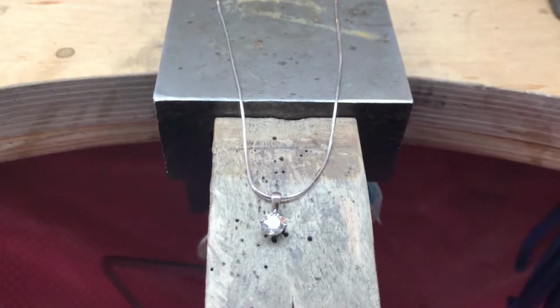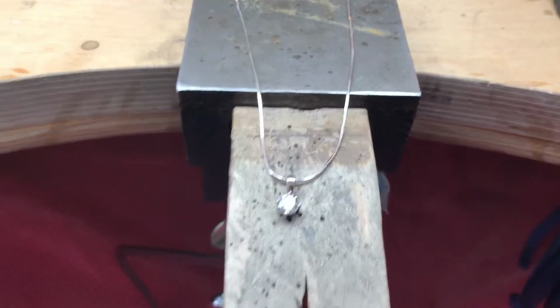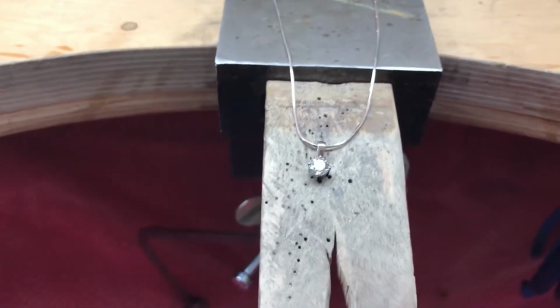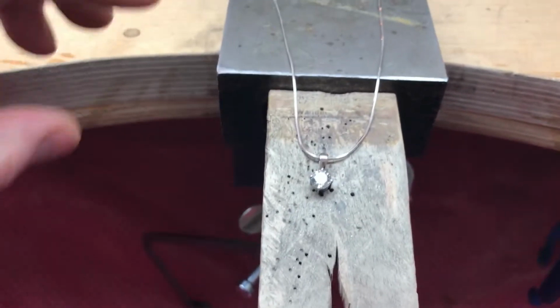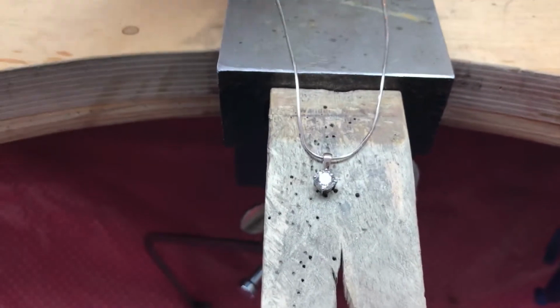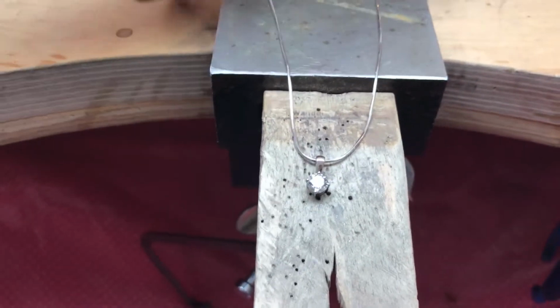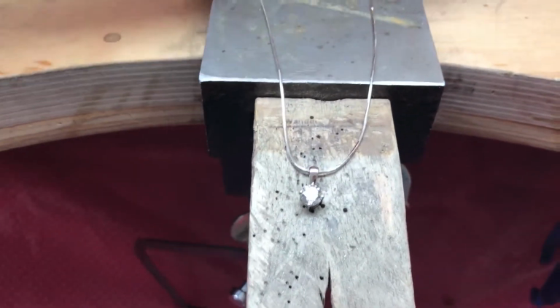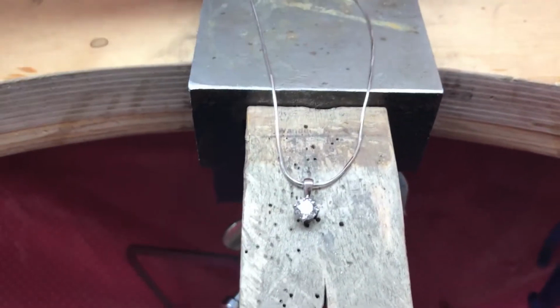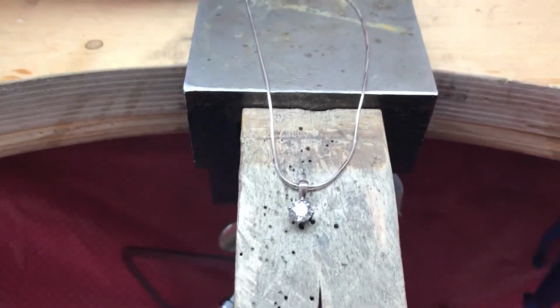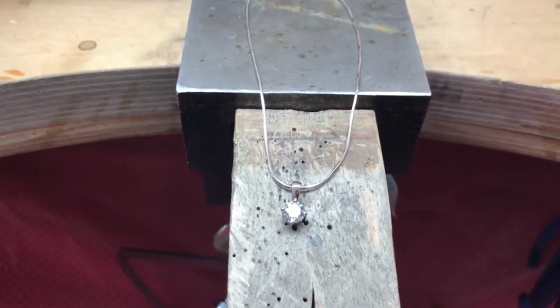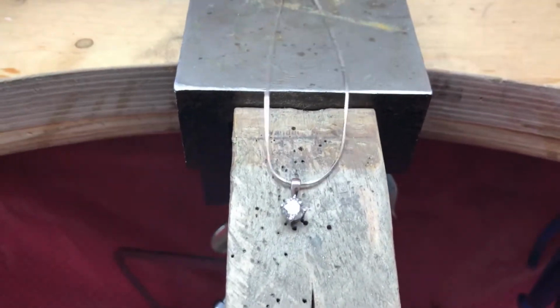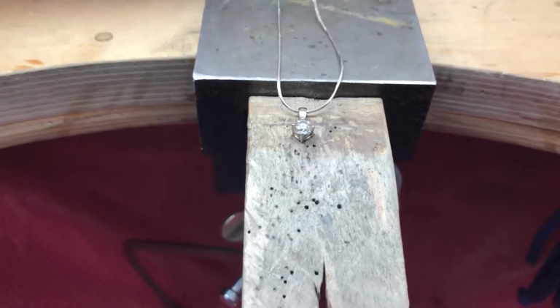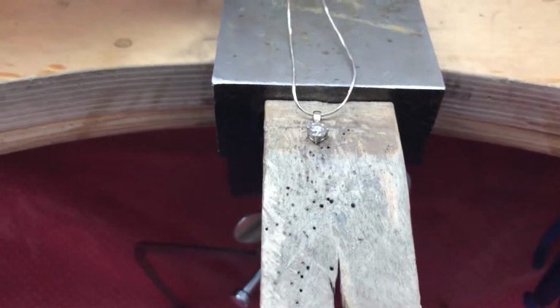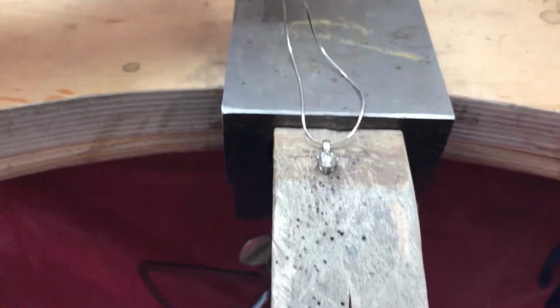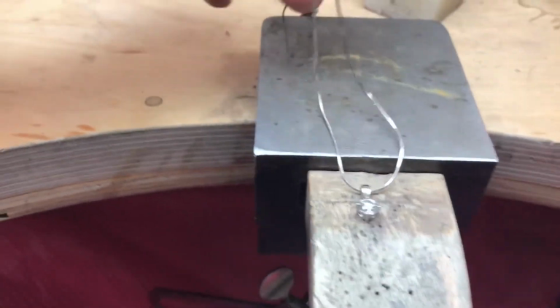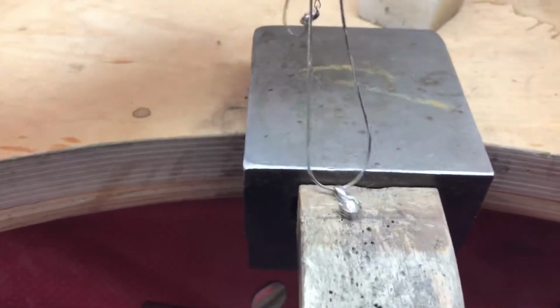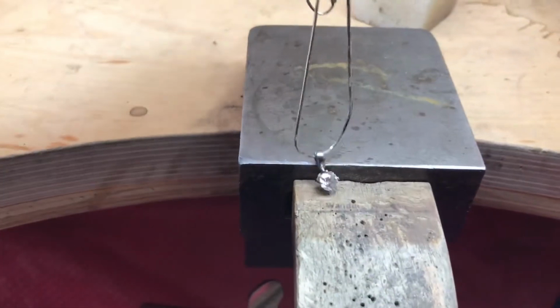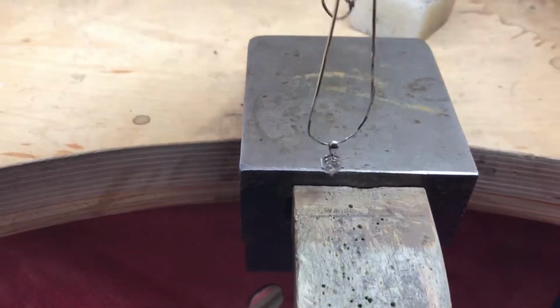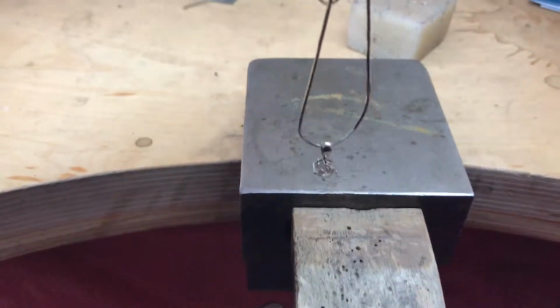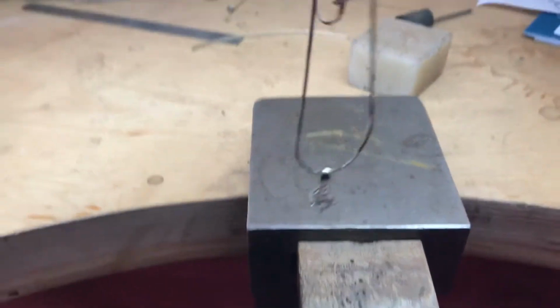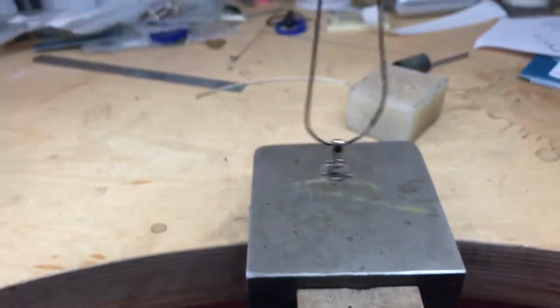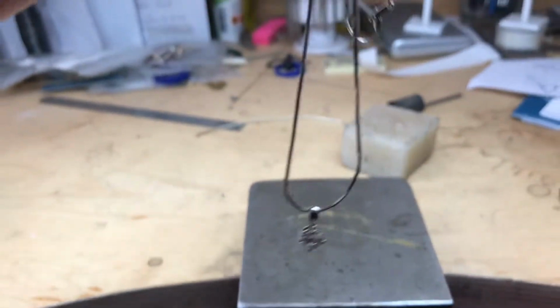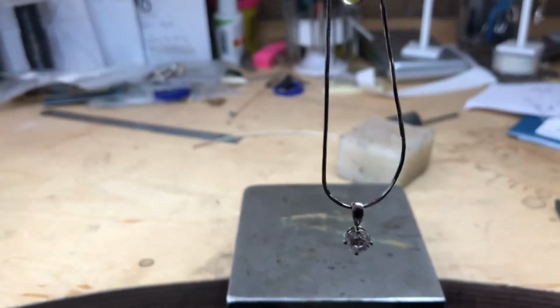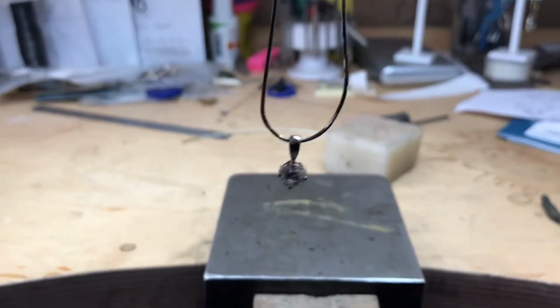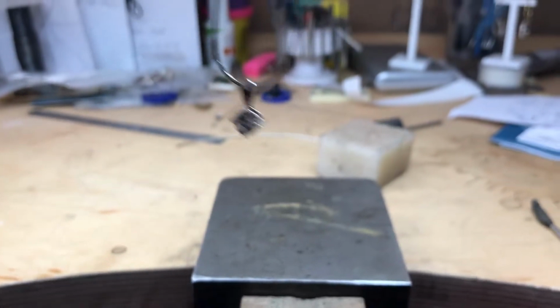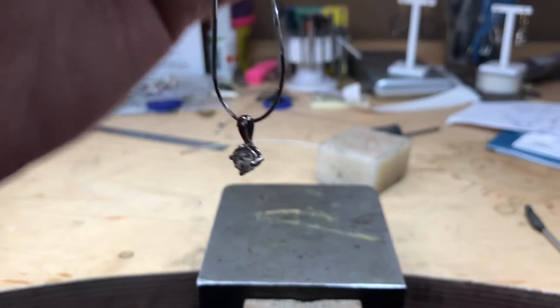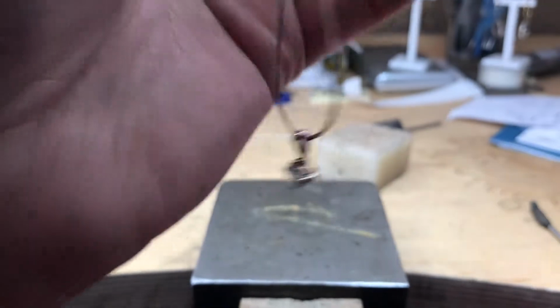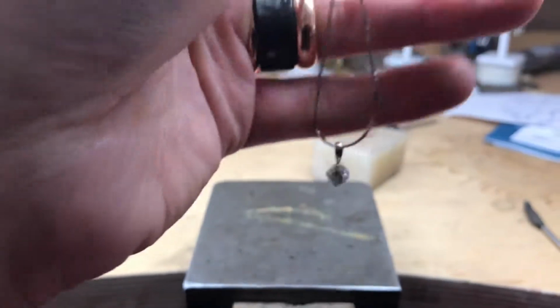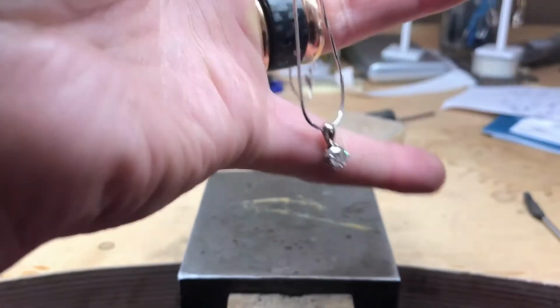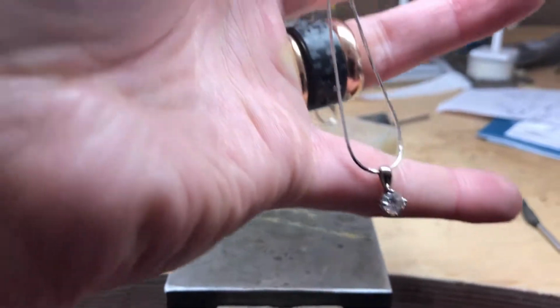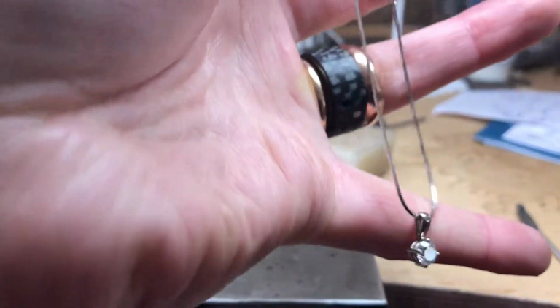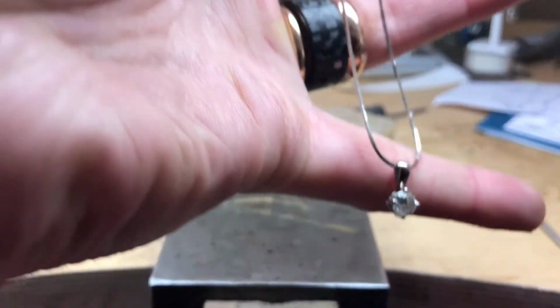Here we have one of our classic diamond pendants. This piece is made in 18 carat white gold and it's set with a 65 point diamond.